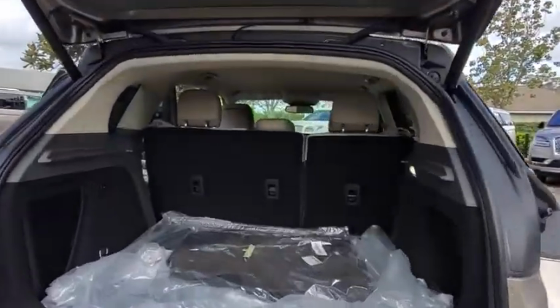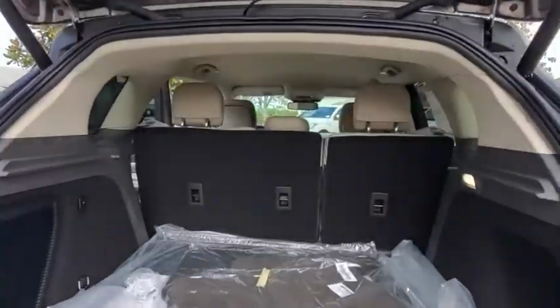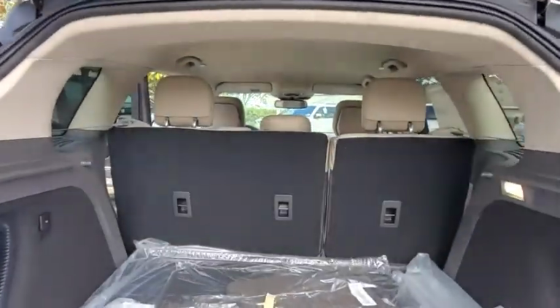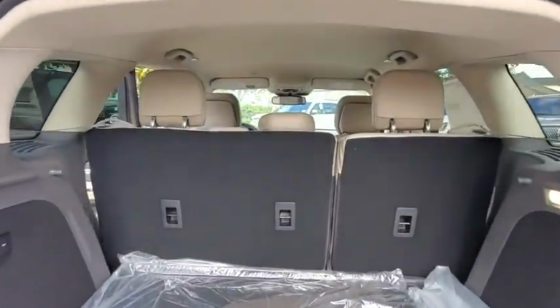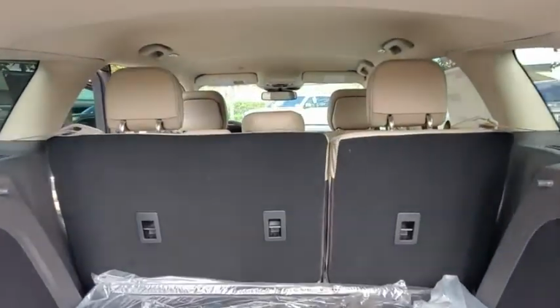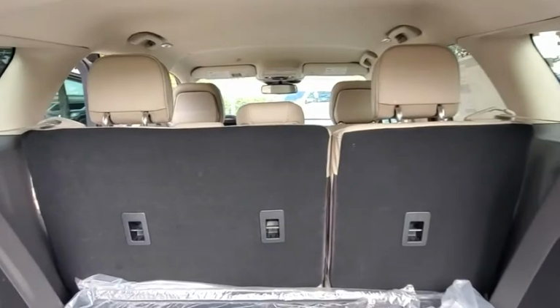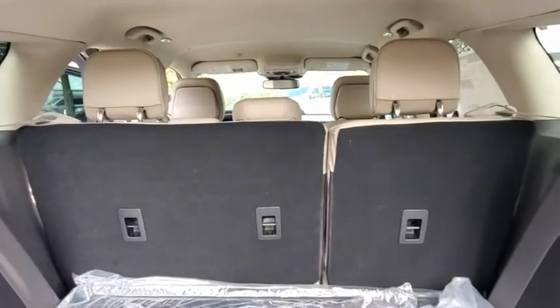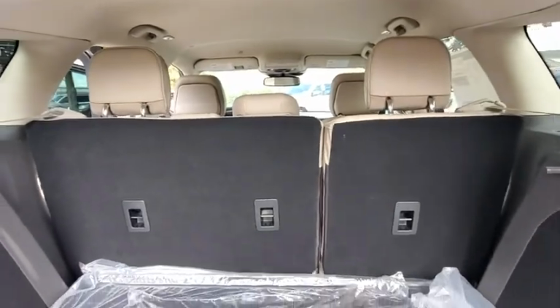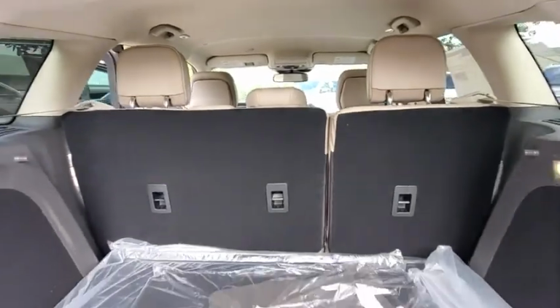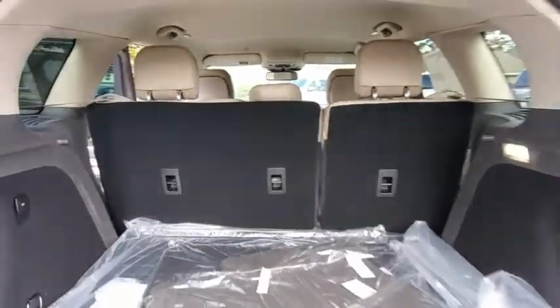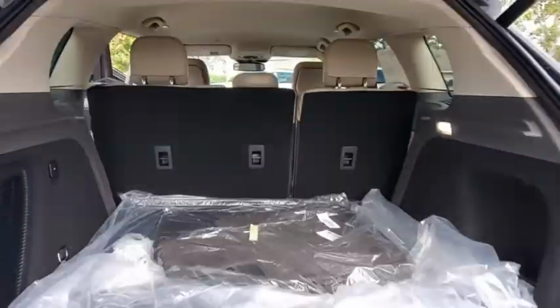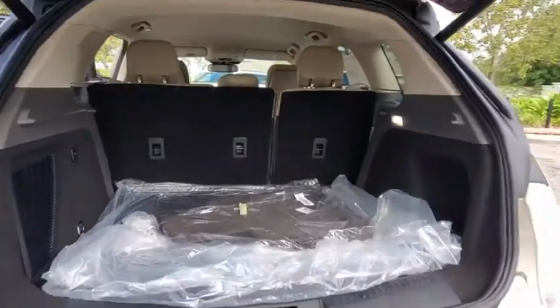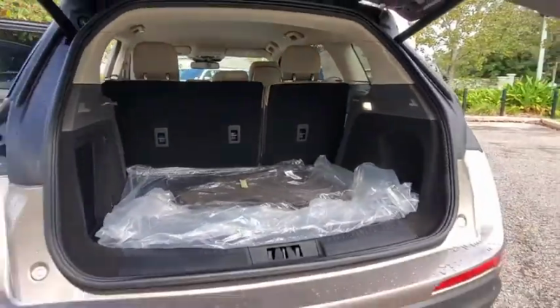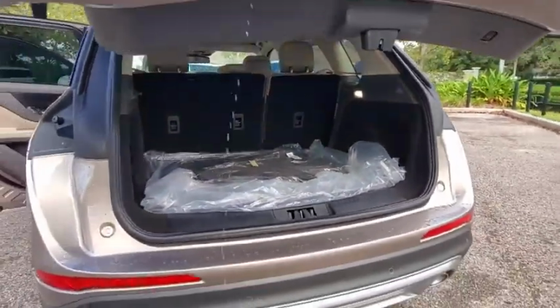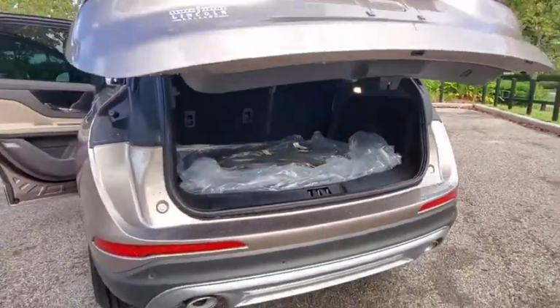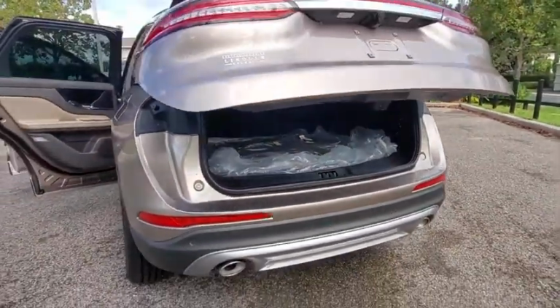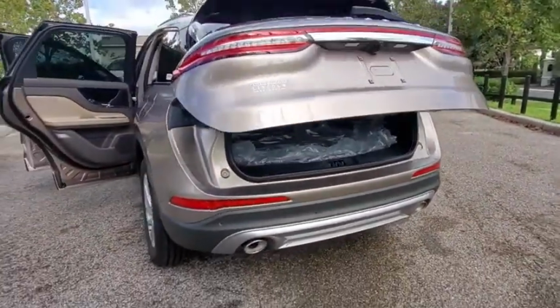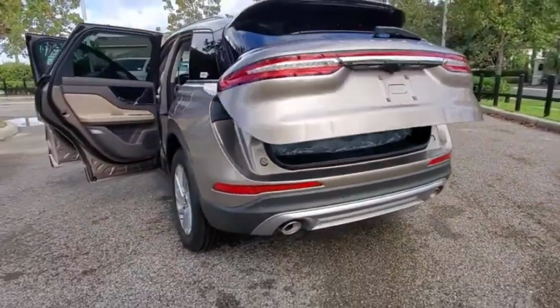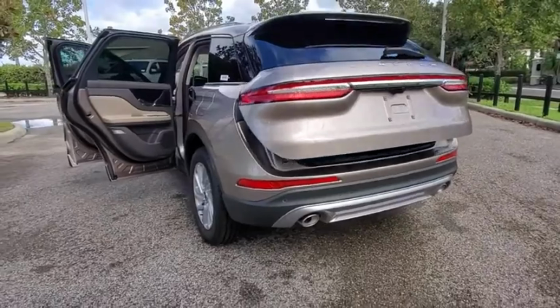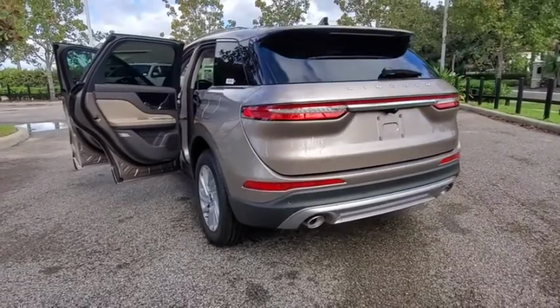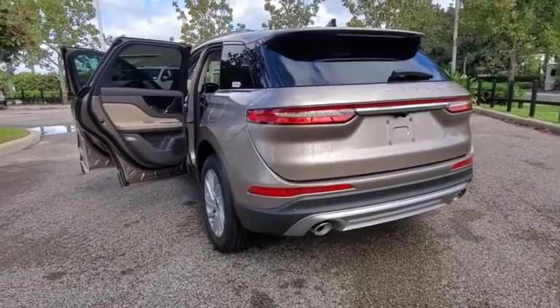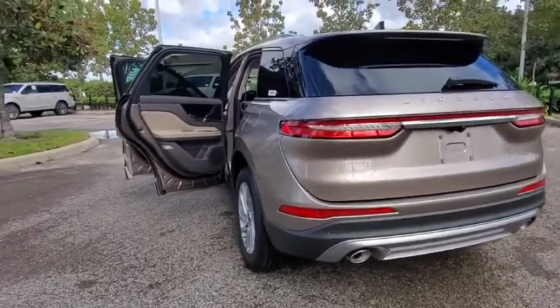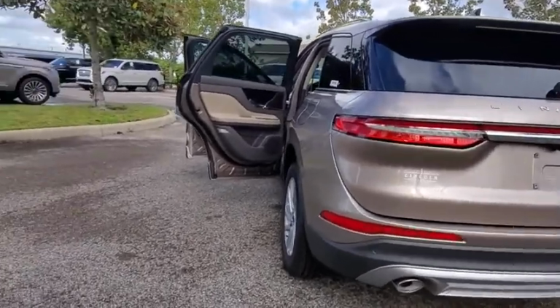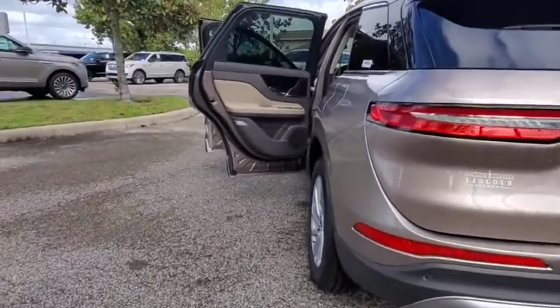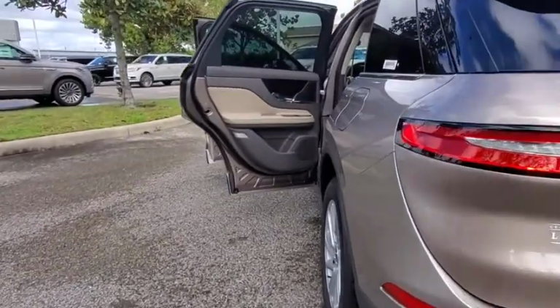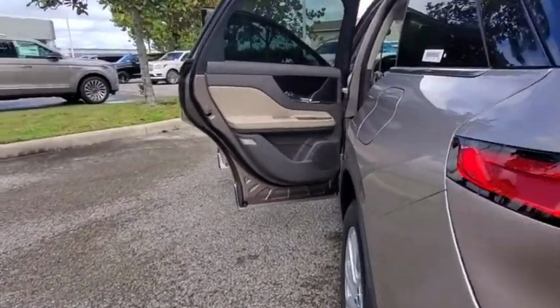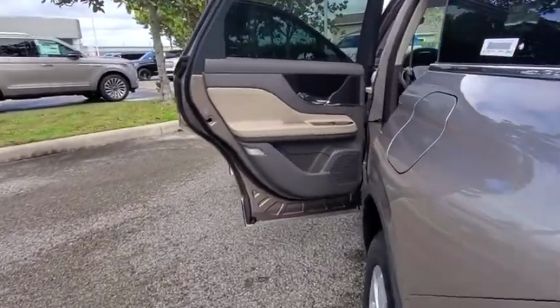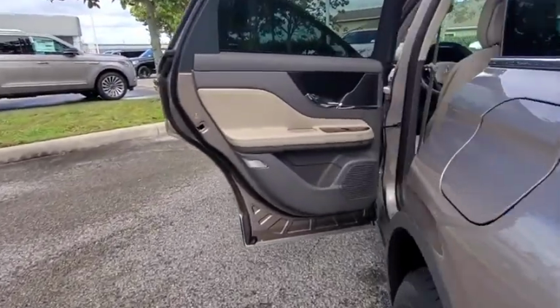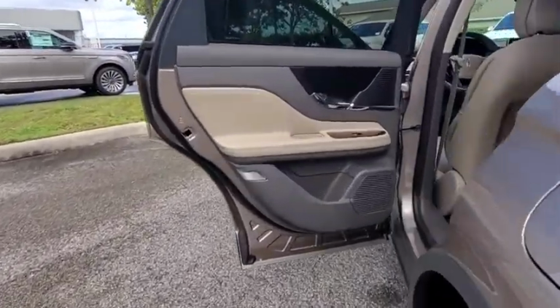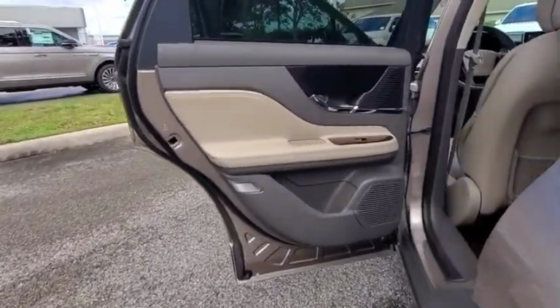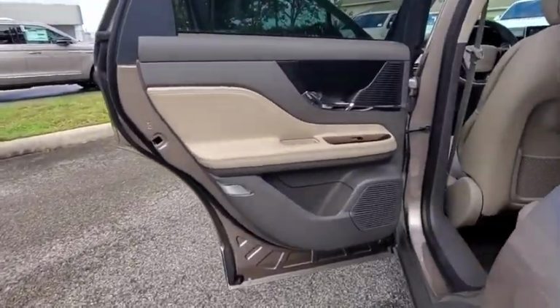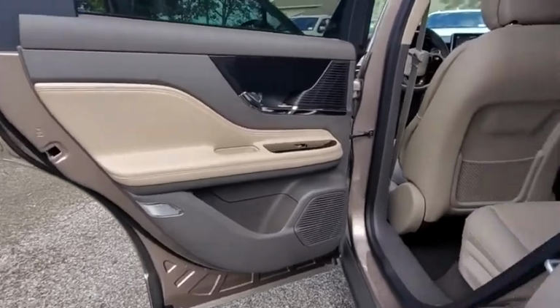Backup camera, power liftgate, steering wheel audio controls, power passenger seat, traction control, remote engine start, keyless entry, stability control, lane departure warning, anti-lock braking system, Bluetooth.